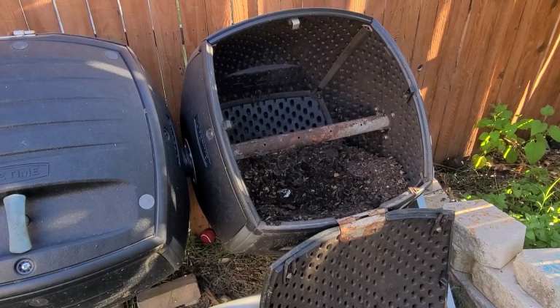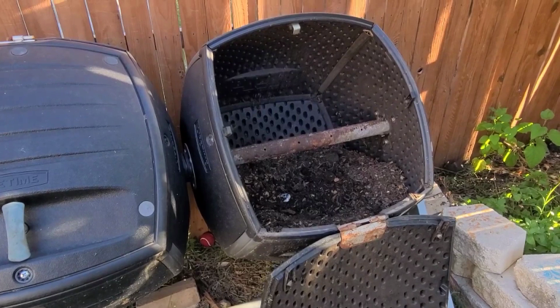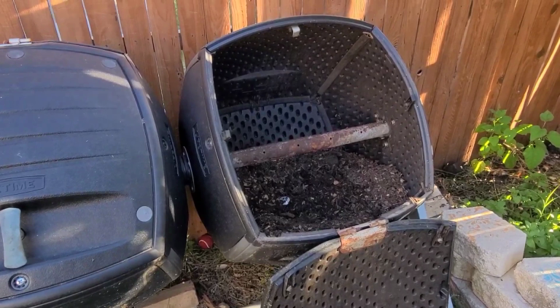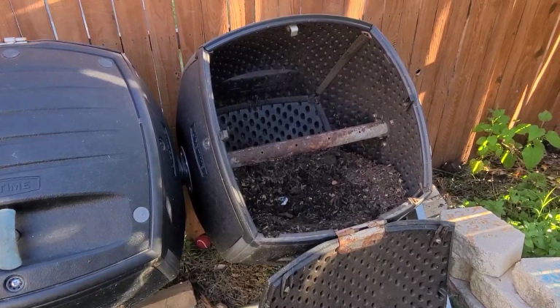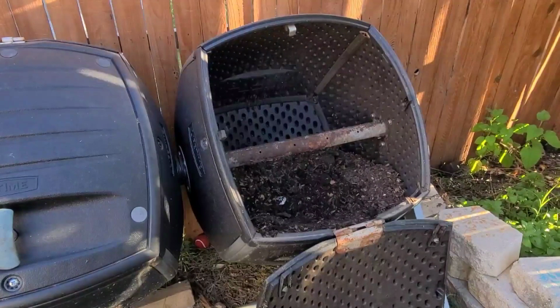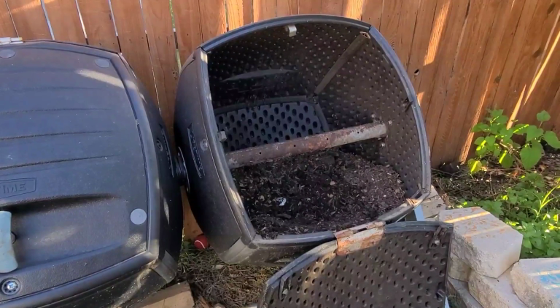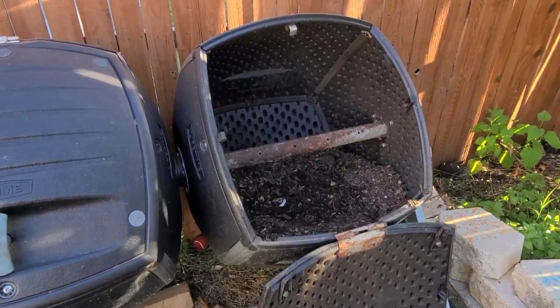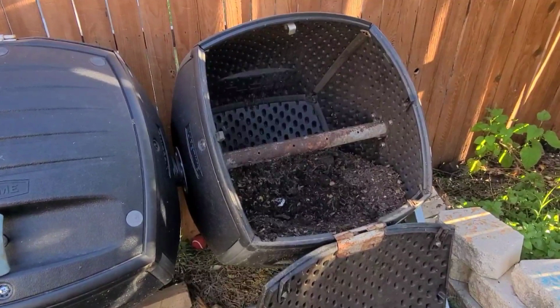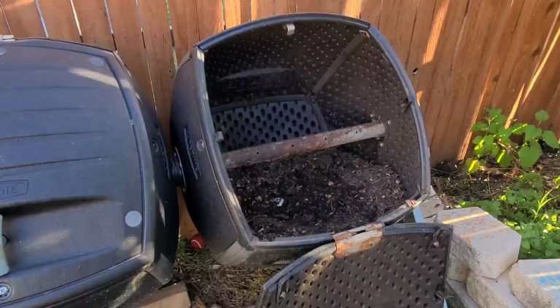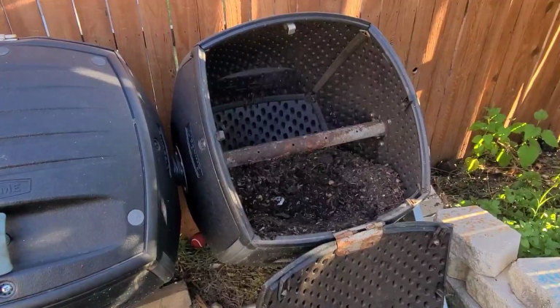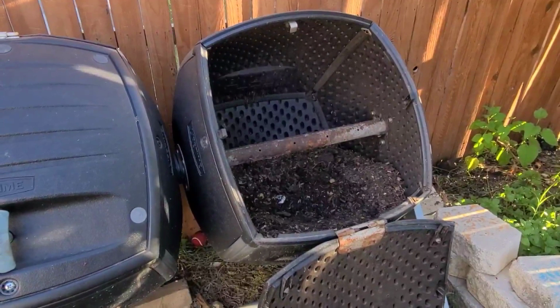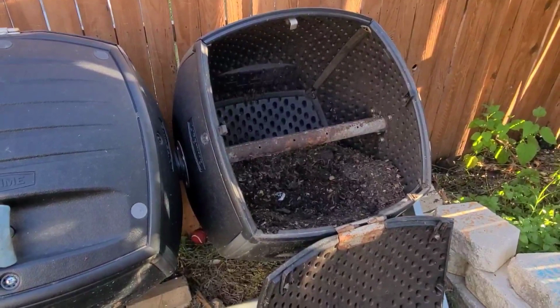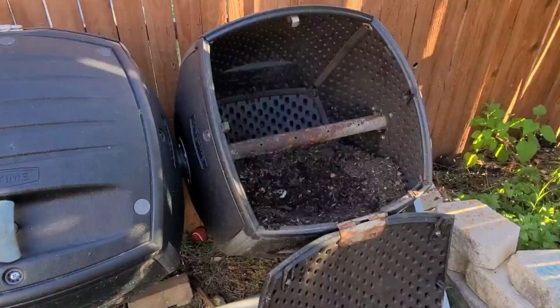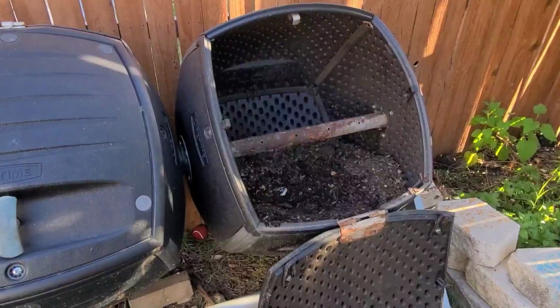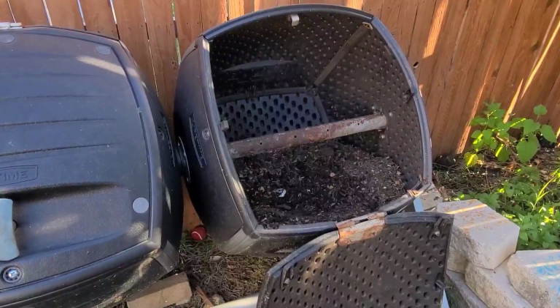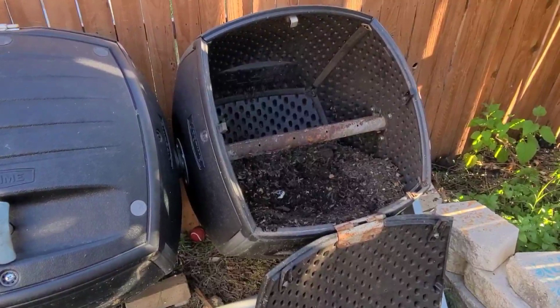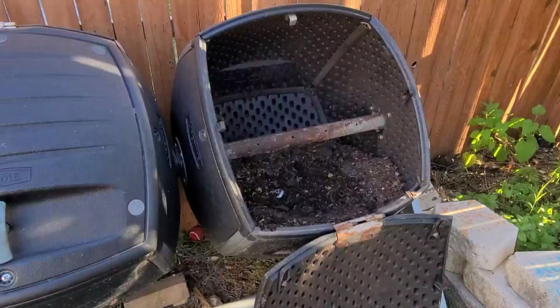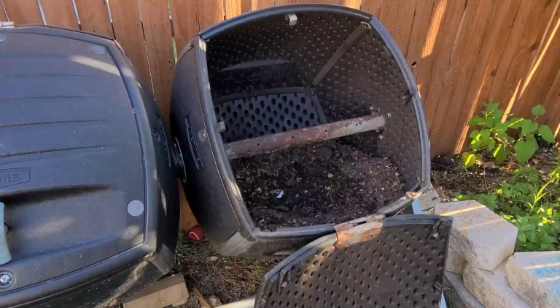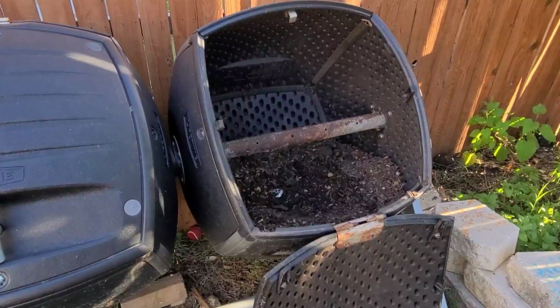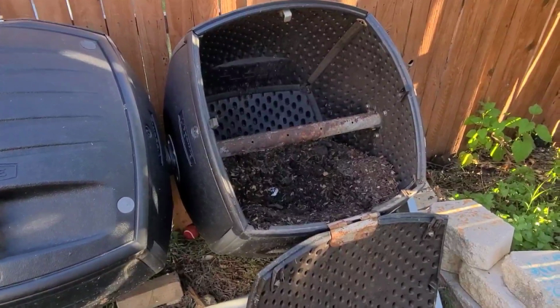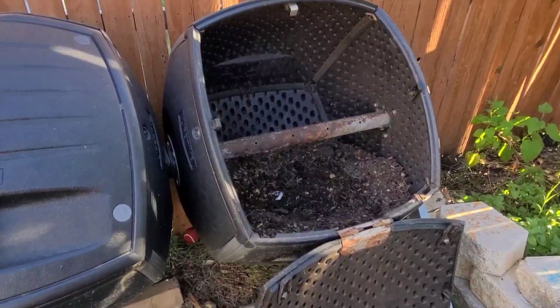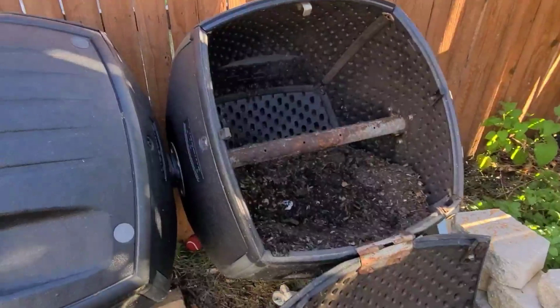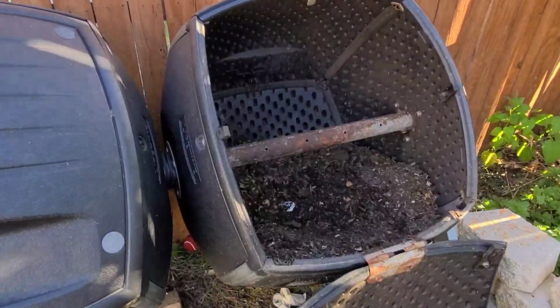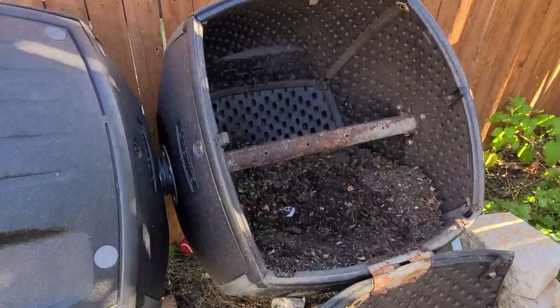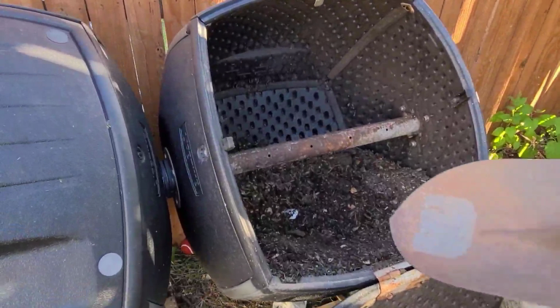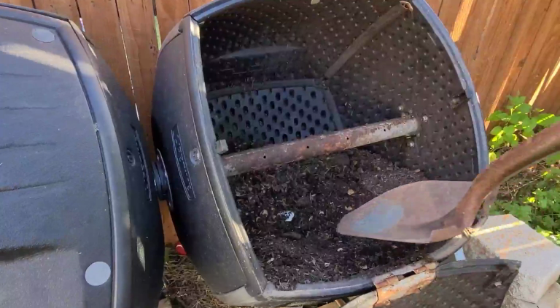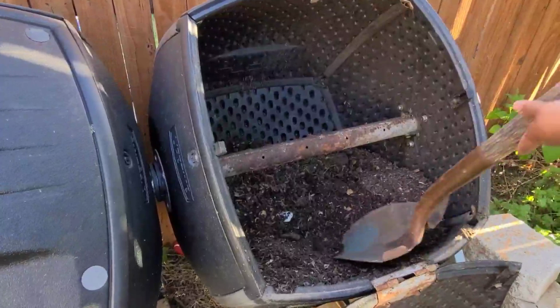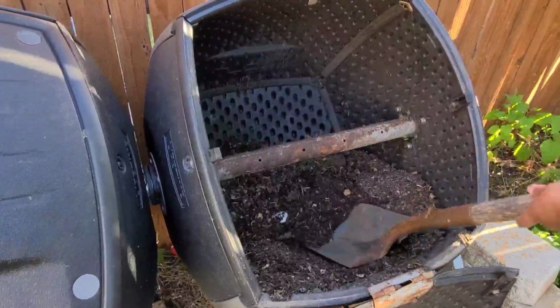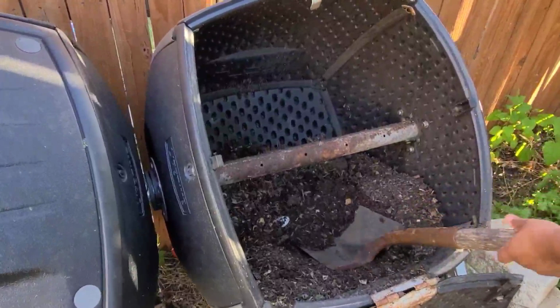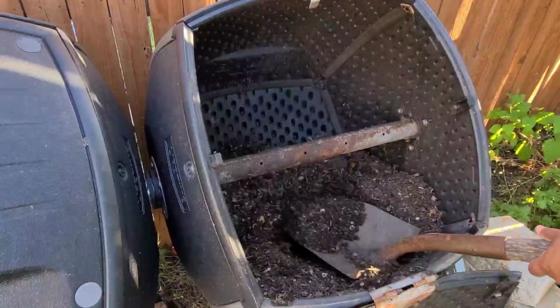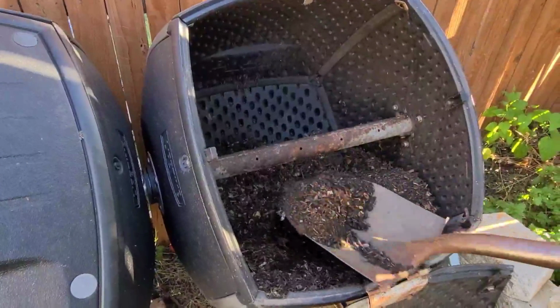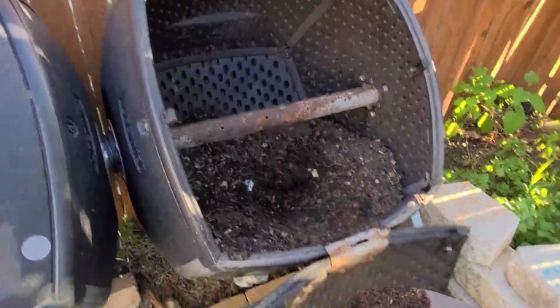This is a quick video on how to make a compost tea. Here I am at my compost — this compost is completely done, as you can see it's dry and nice black in color. So I'm going to go ahead and take a couple of scoops of compost.